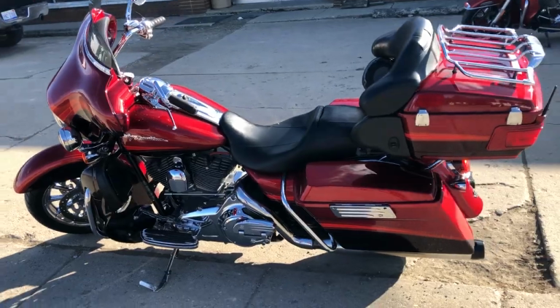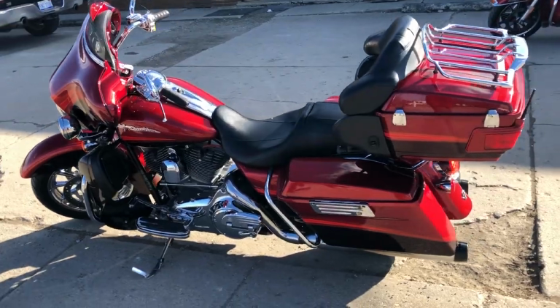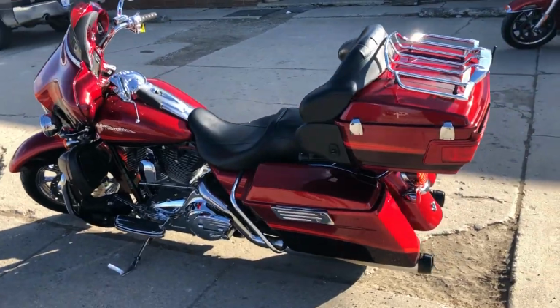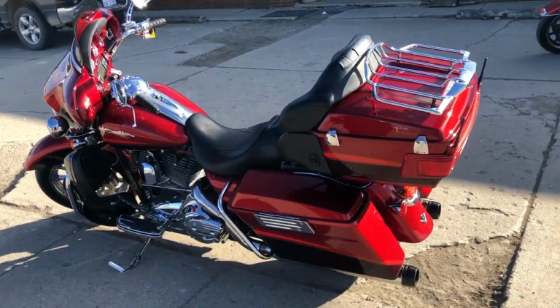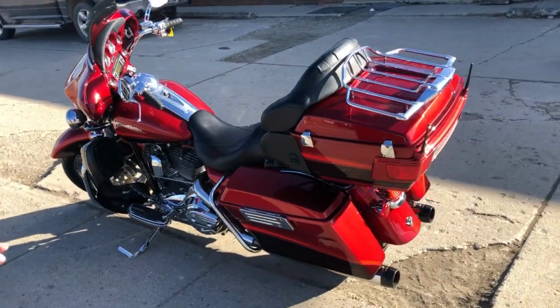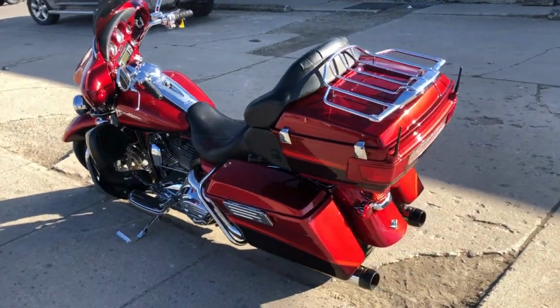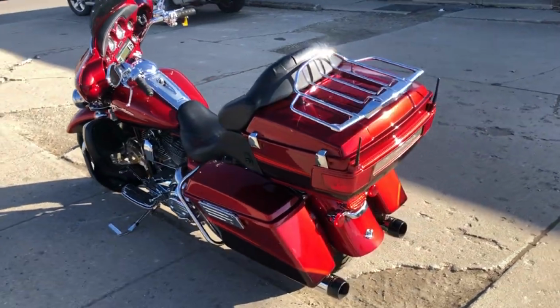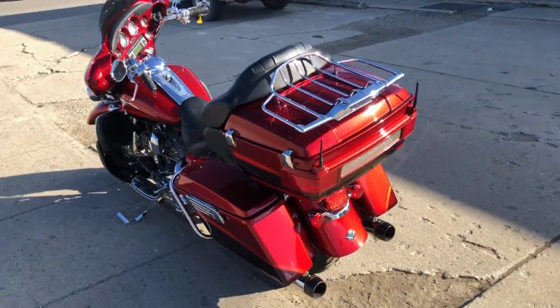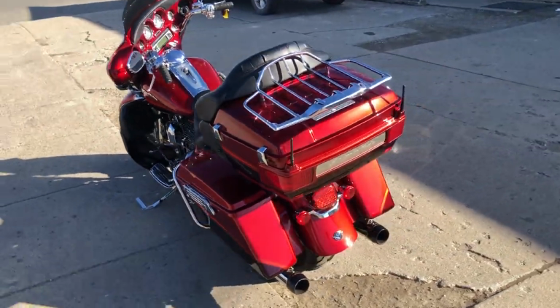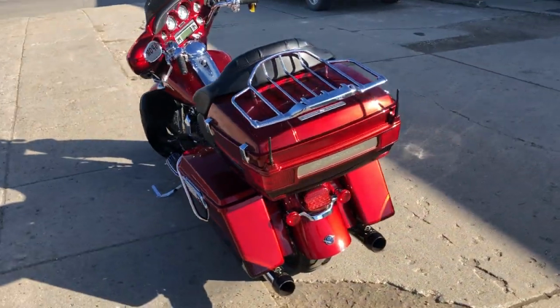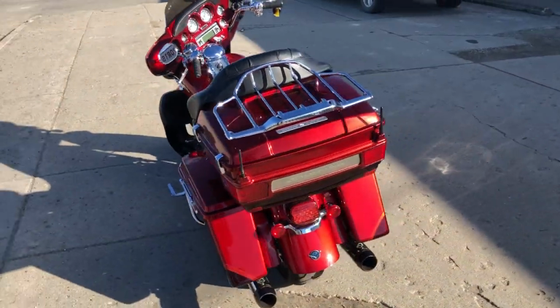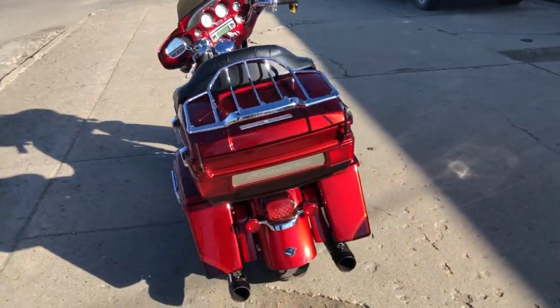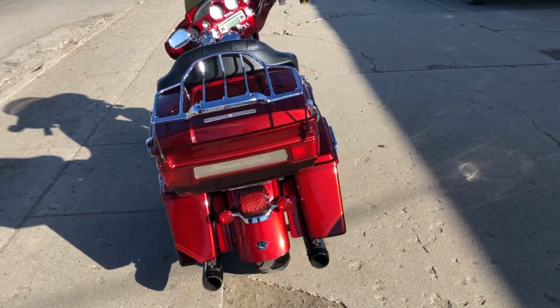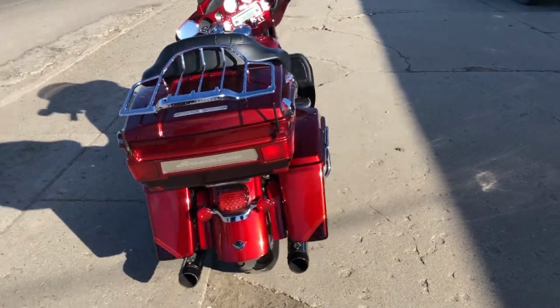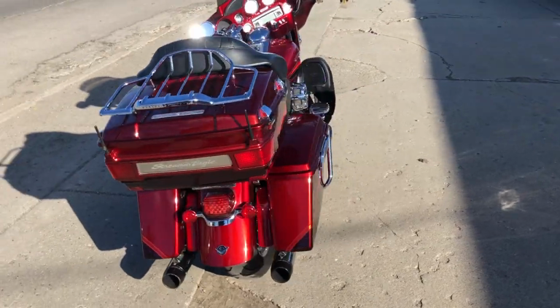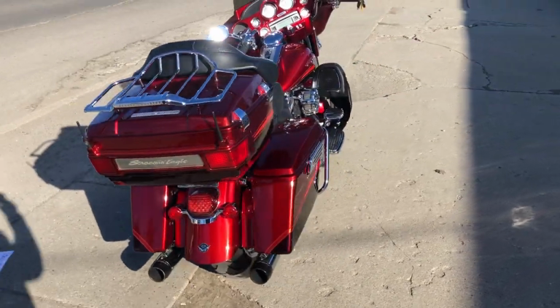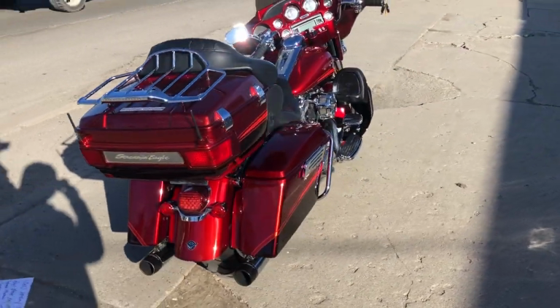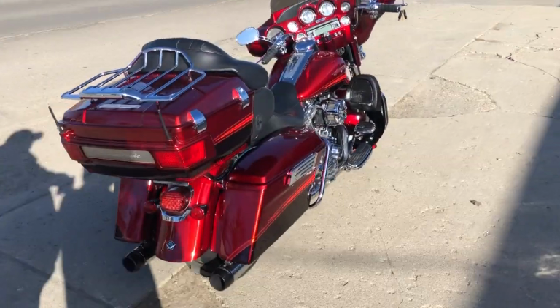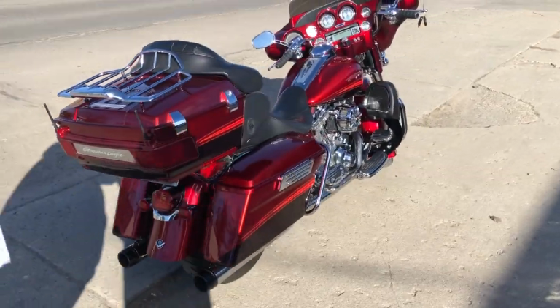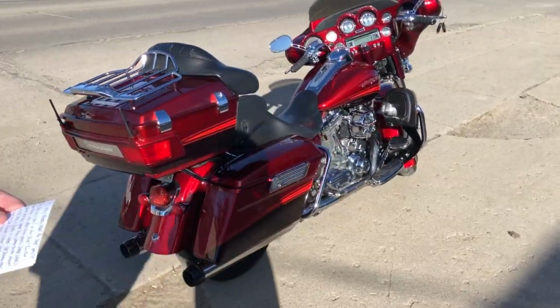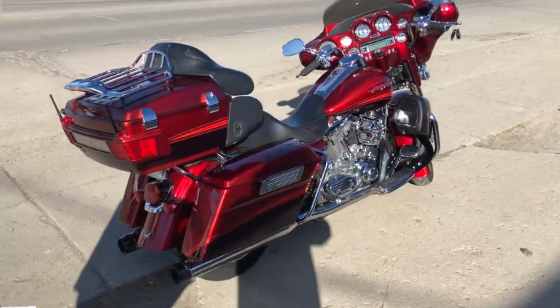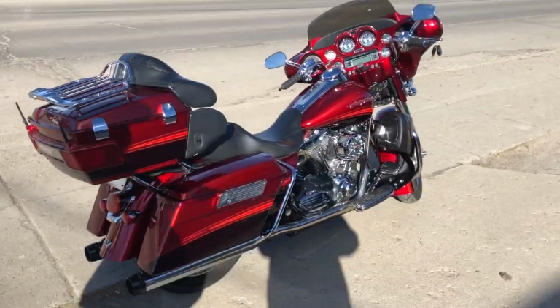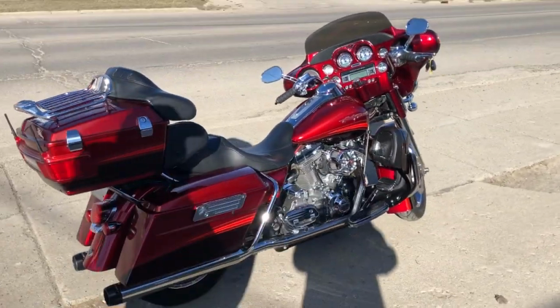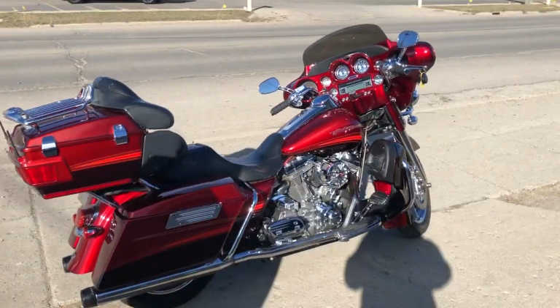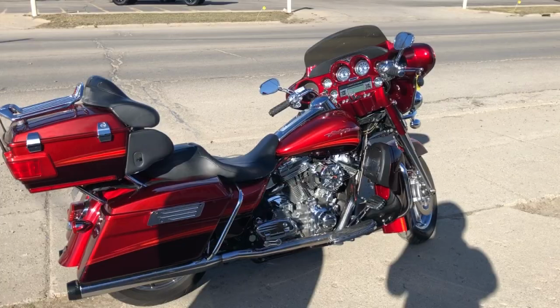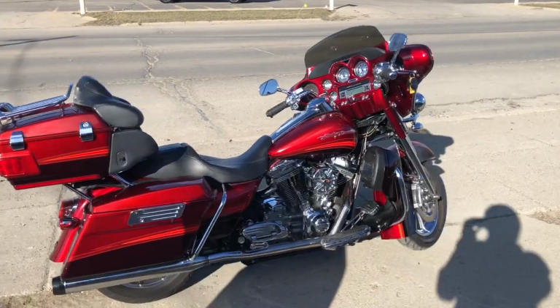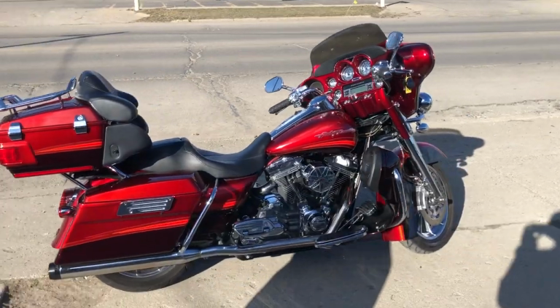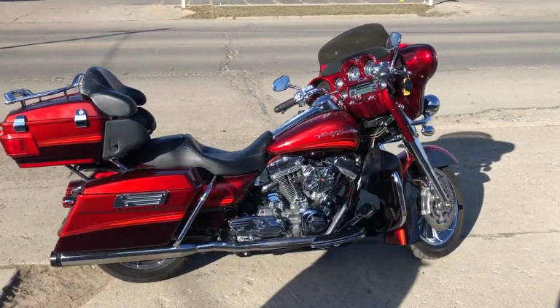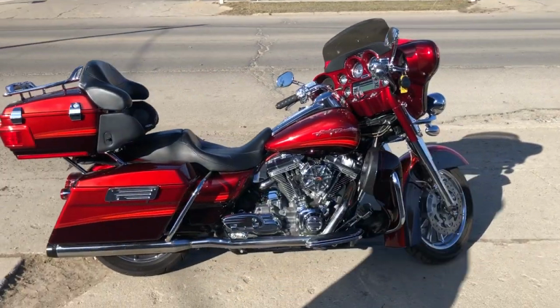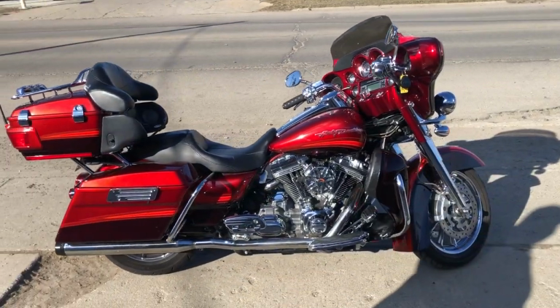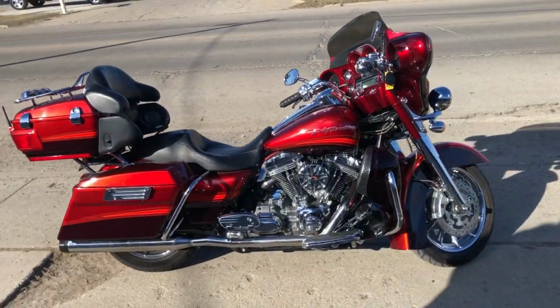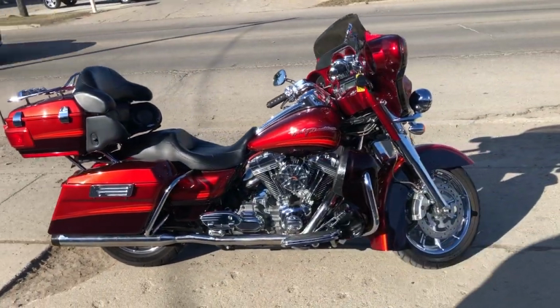It's going to come with everything that a Screamin' Eagle would have came with in 2009, as far as chrome, wheels, front end — got a Screamin' Eagle air cleaner, looks like we got some dual Reinhardt exhausts.